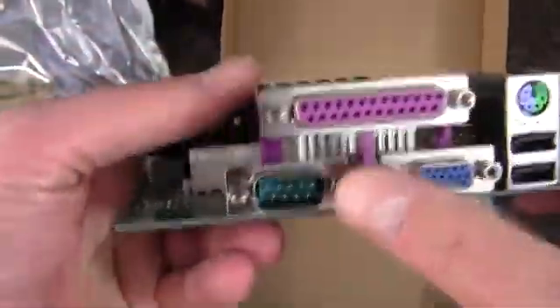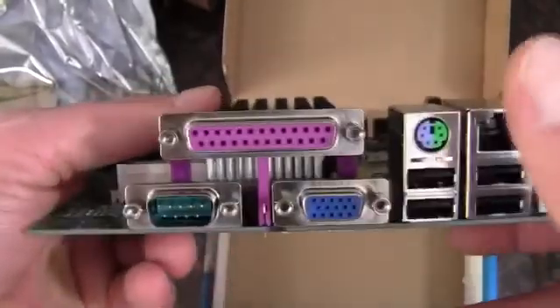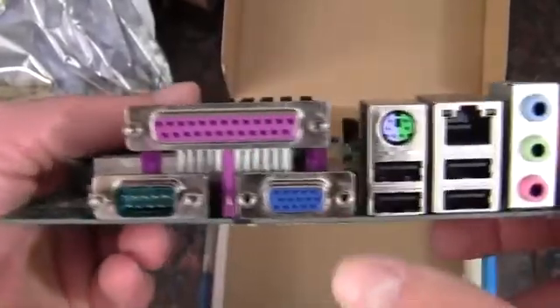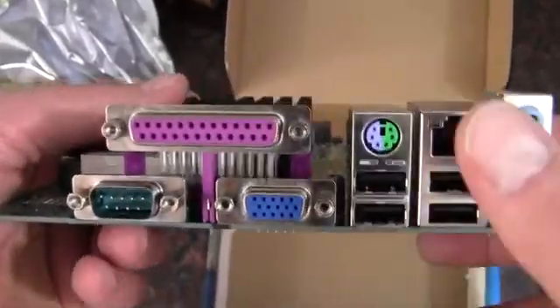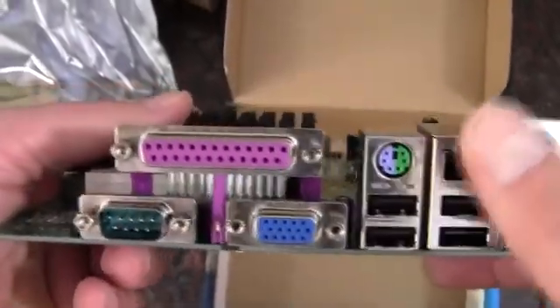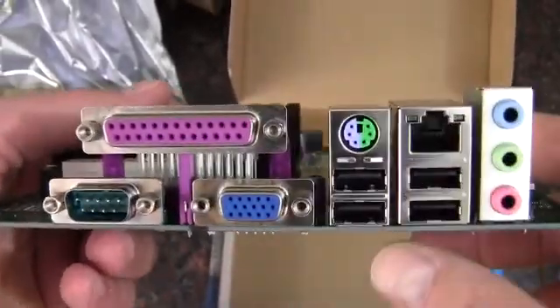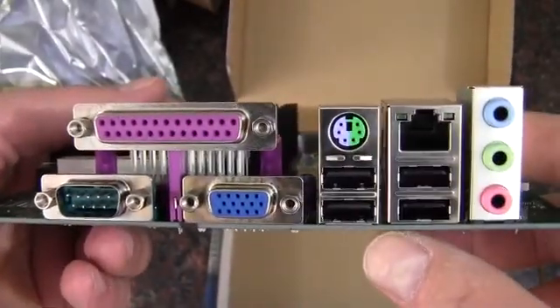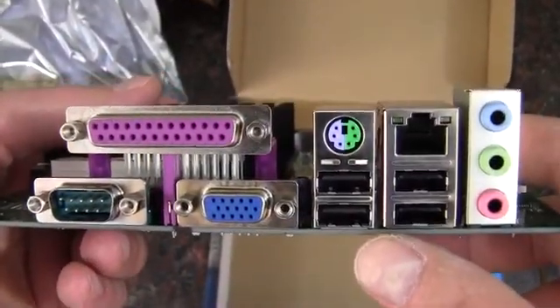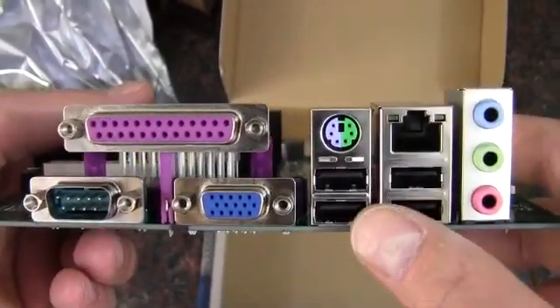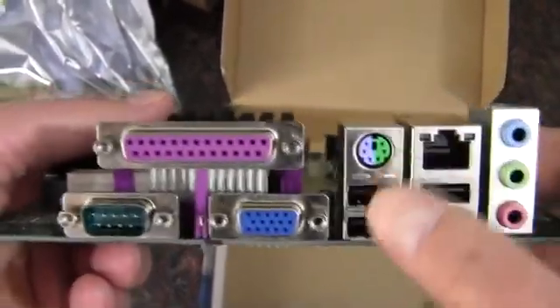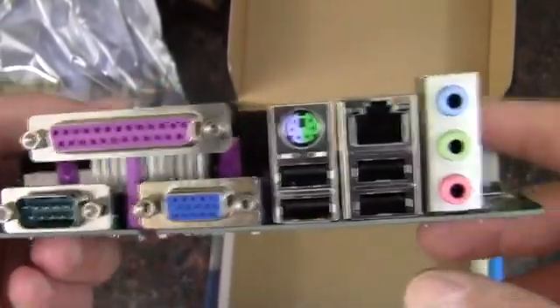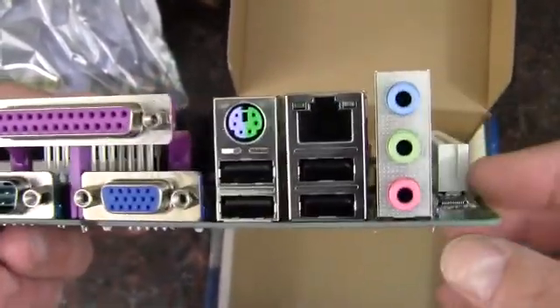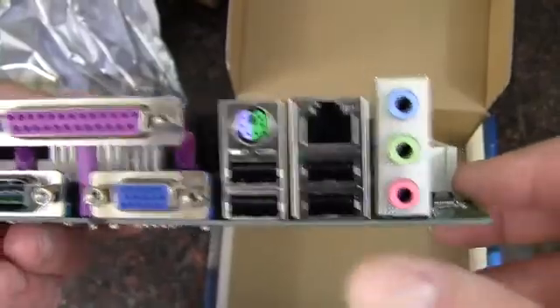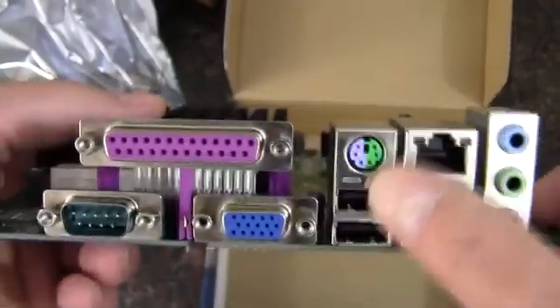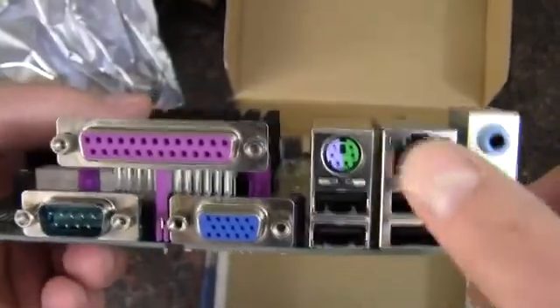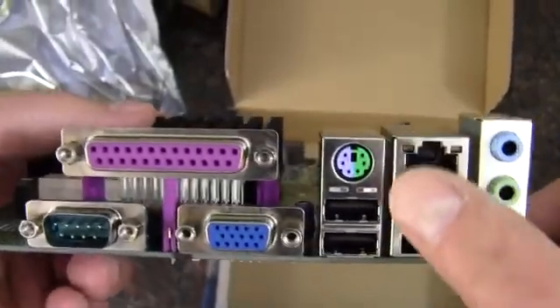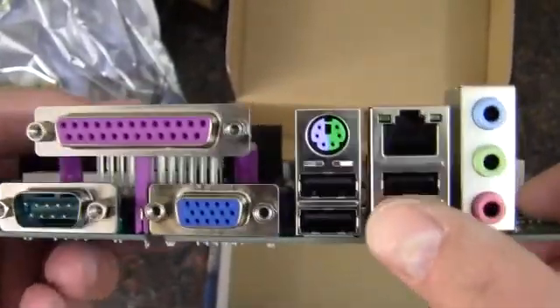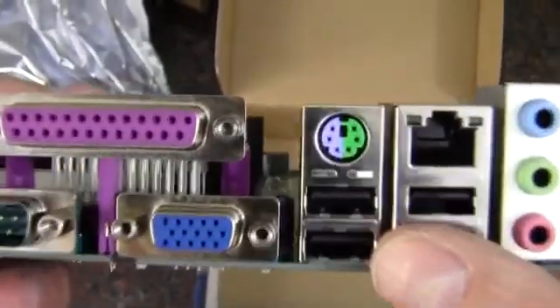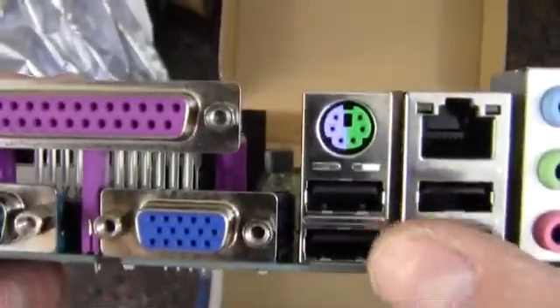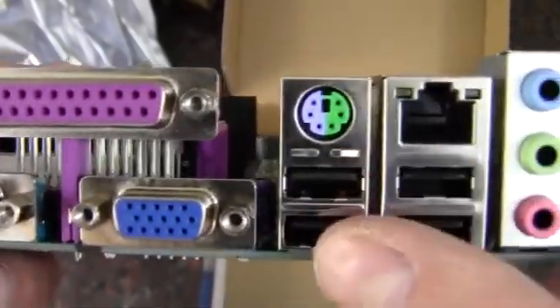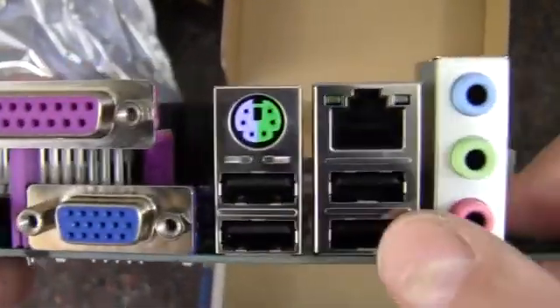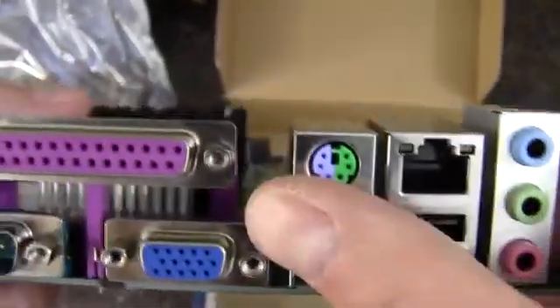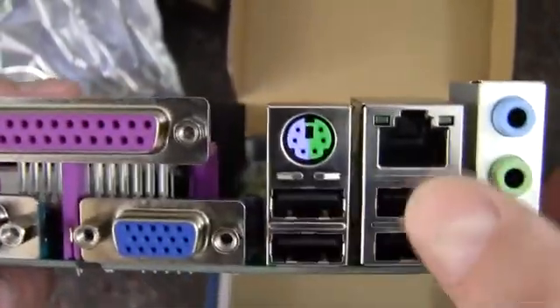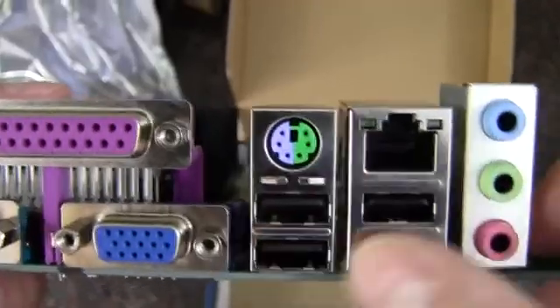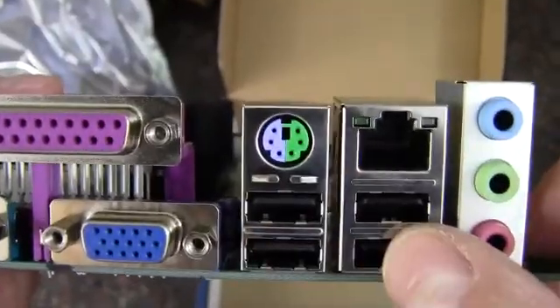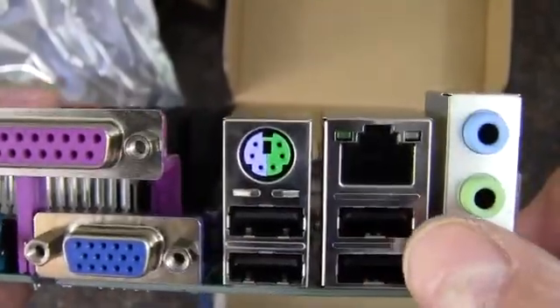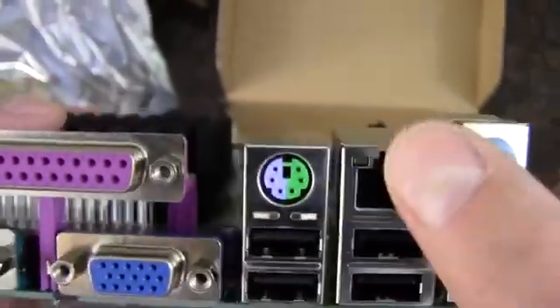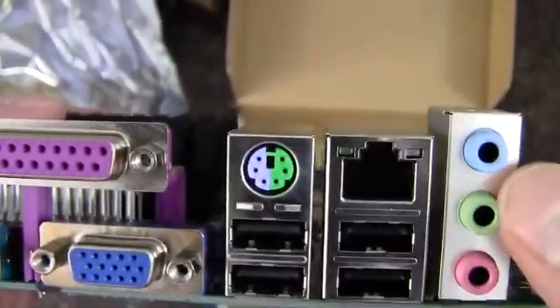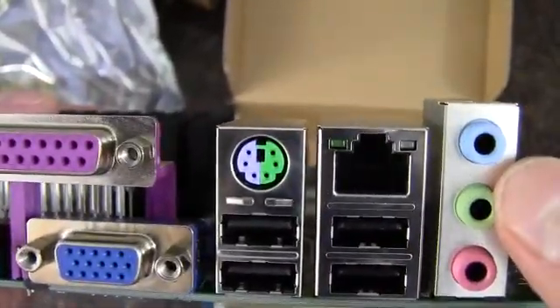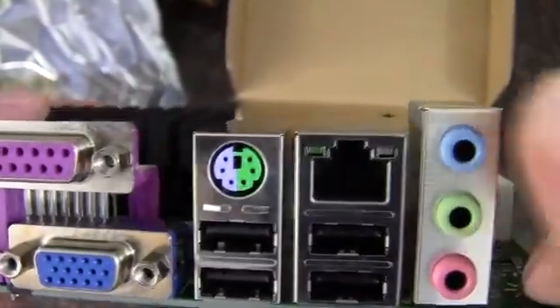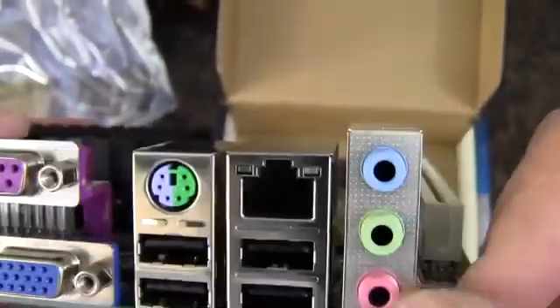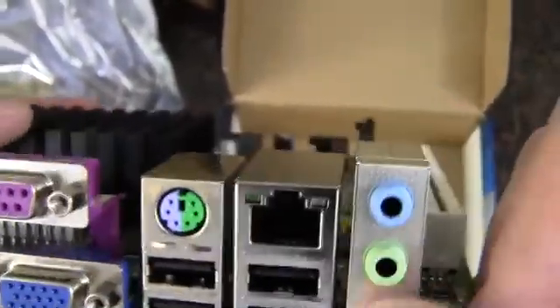On the rear I/O we have serial, parallel, VGA, PS/2 combo for mouse and keyboard, USB 2.0 — four of those, no 3.0 — Gigabit Ethernet, and audio.